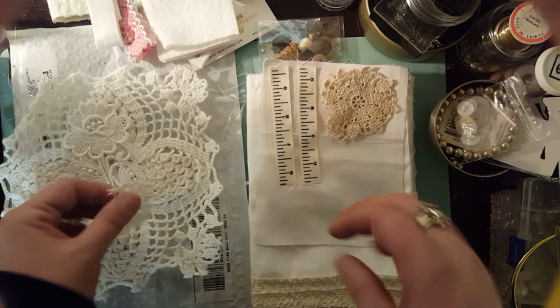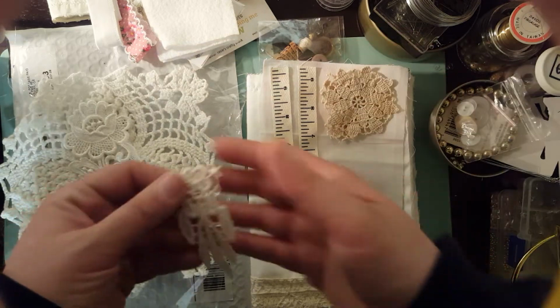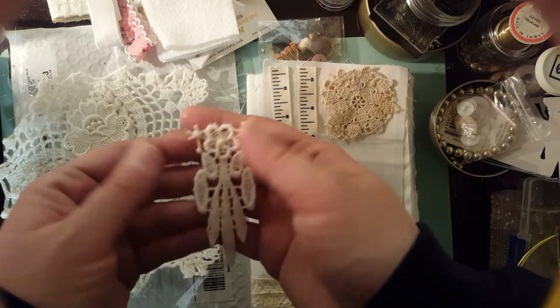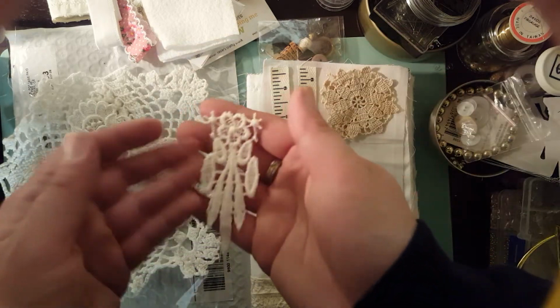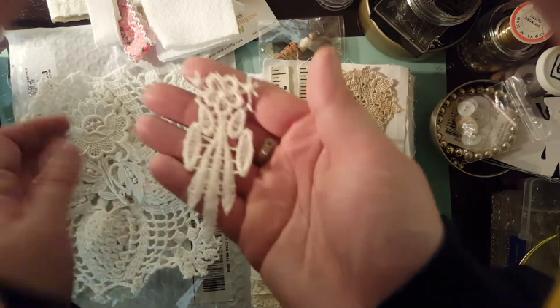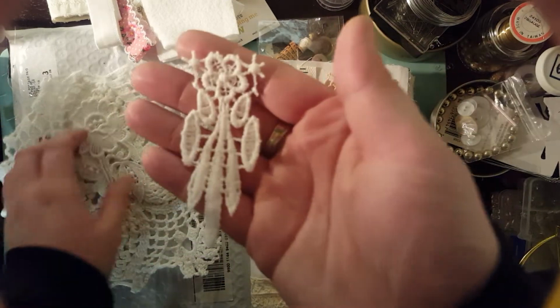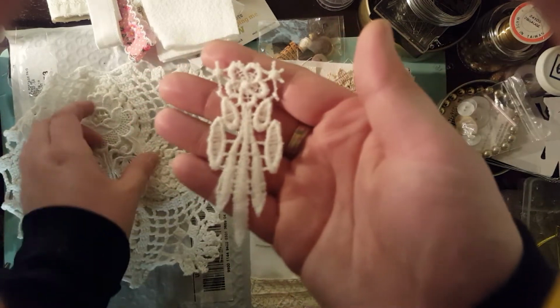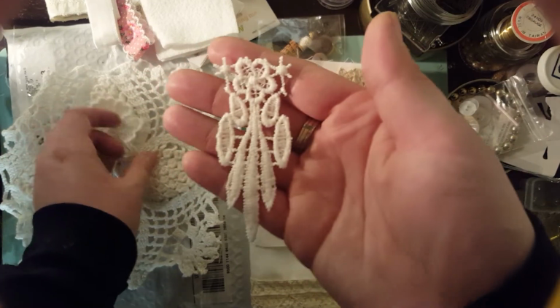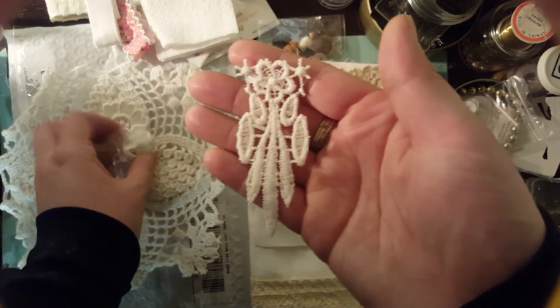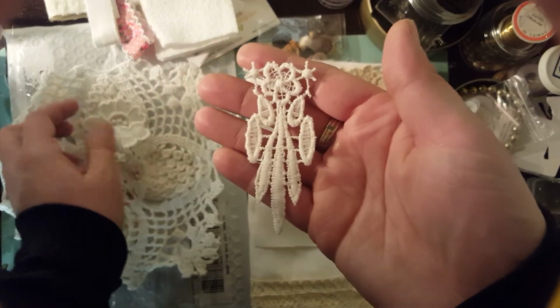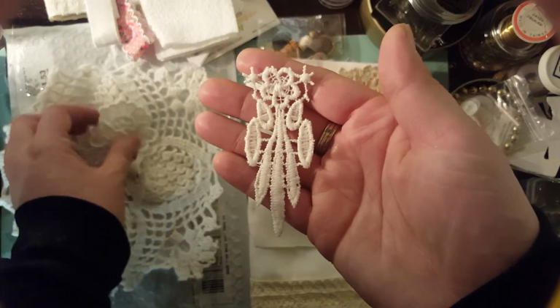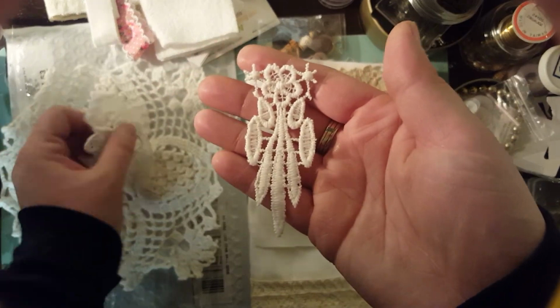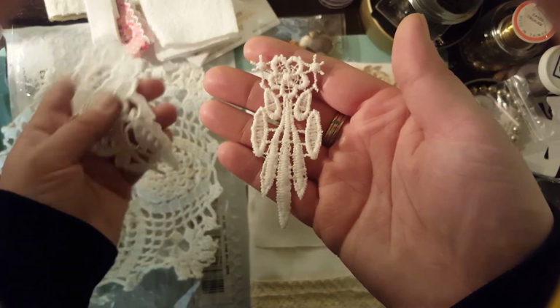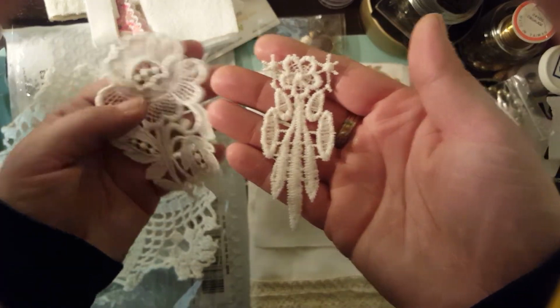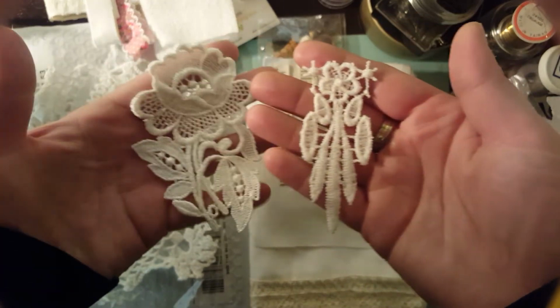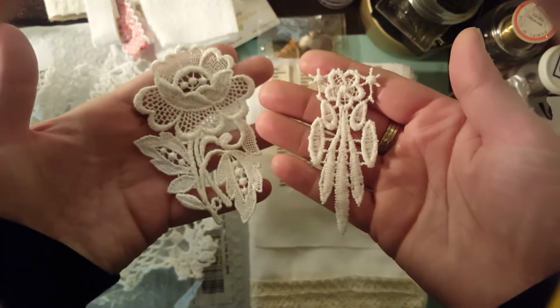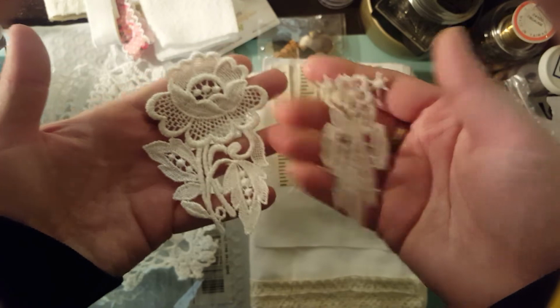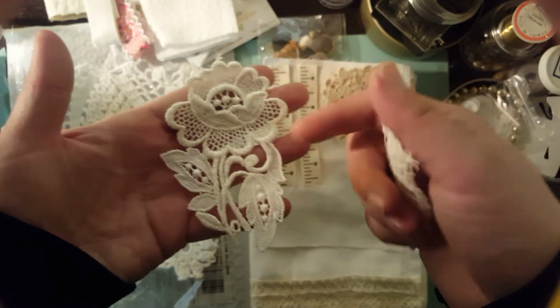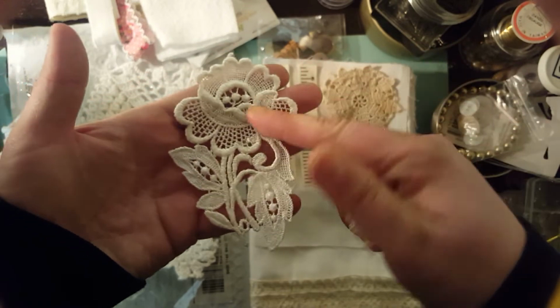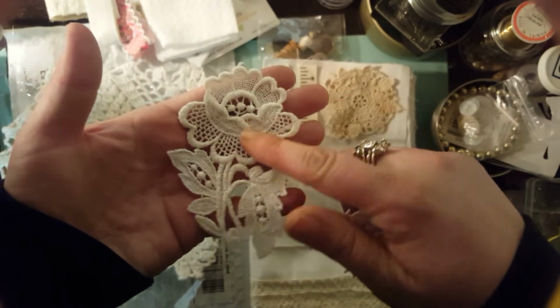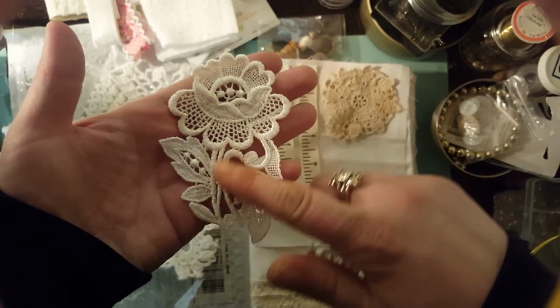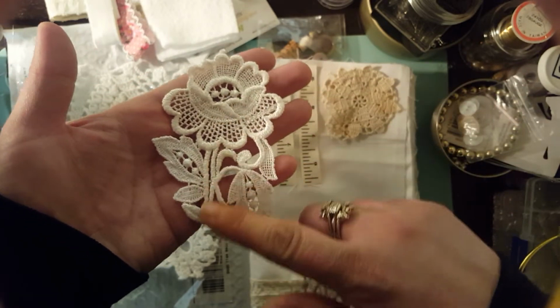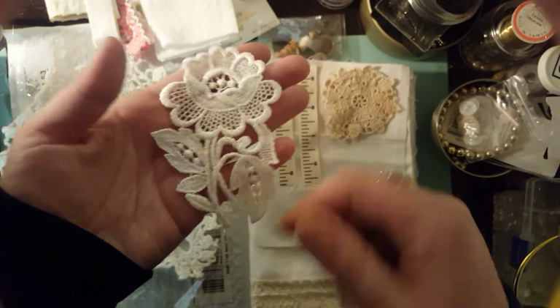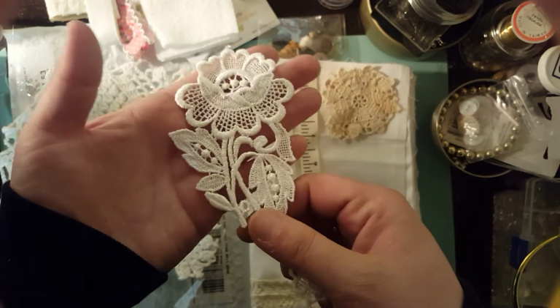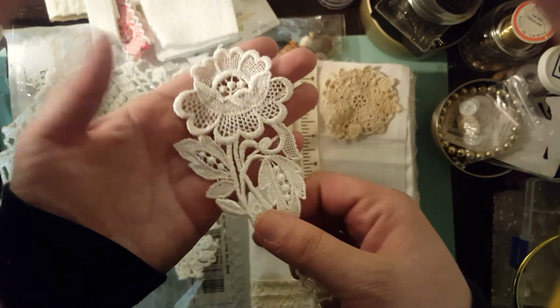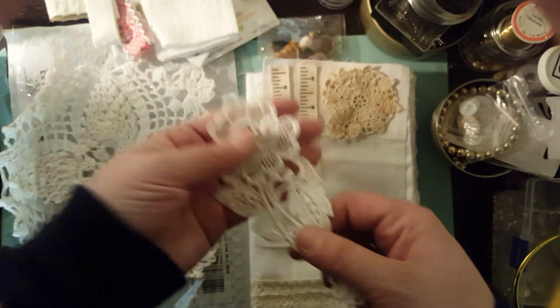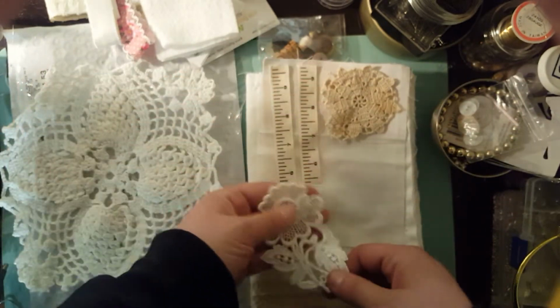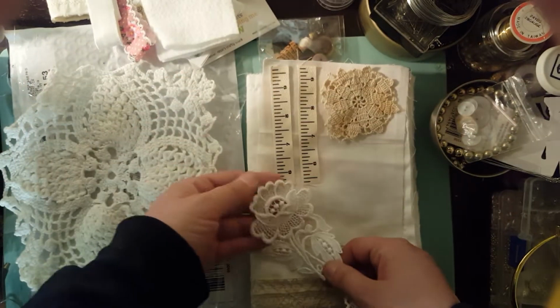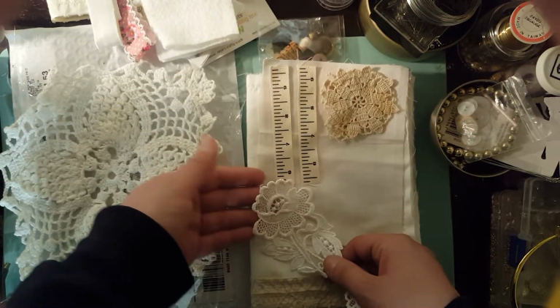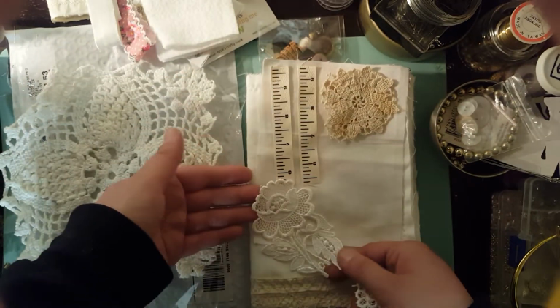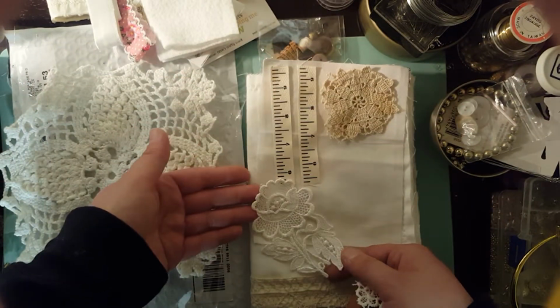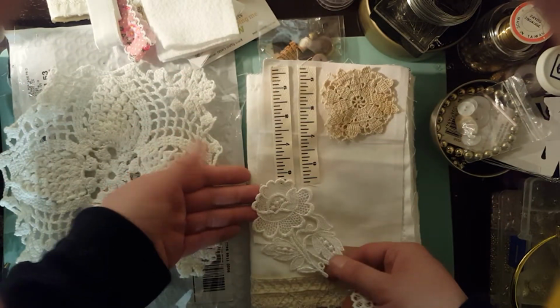And then some little appliques. Look at these — this applique is so stunning. It's absolutely beautiful.